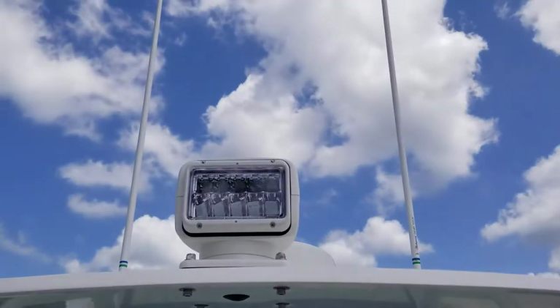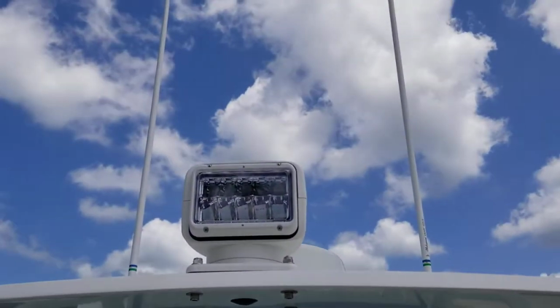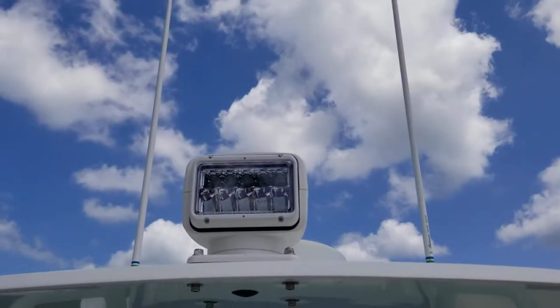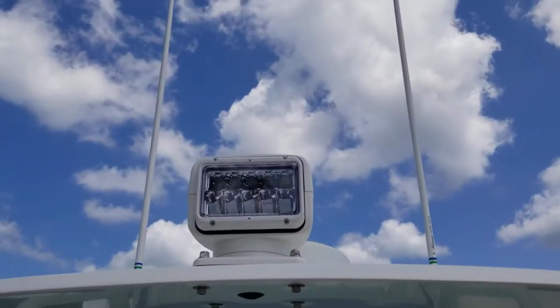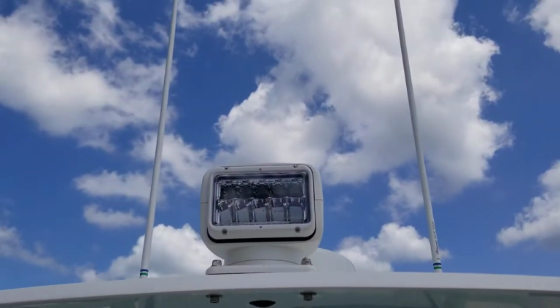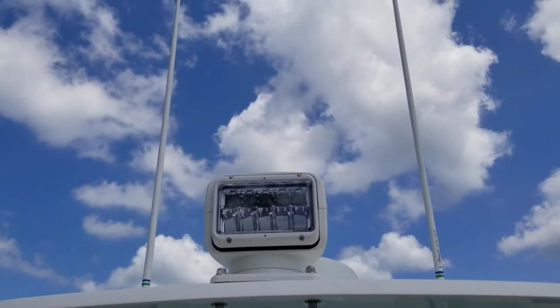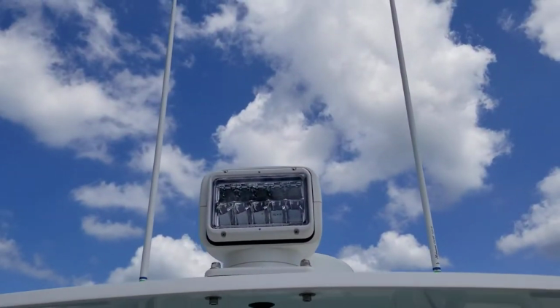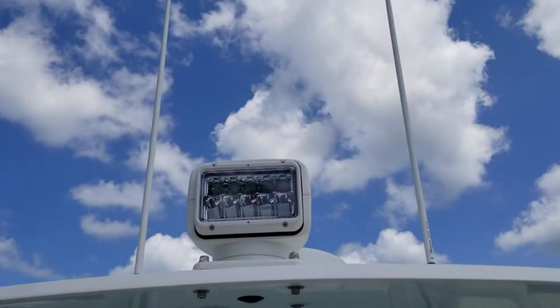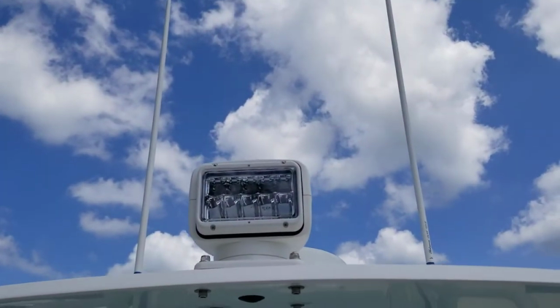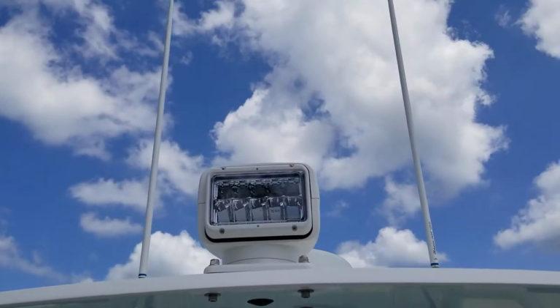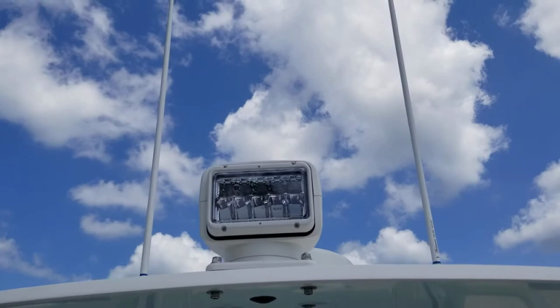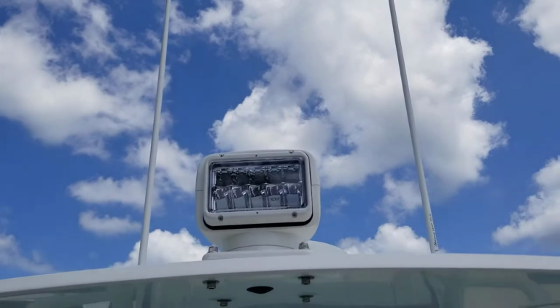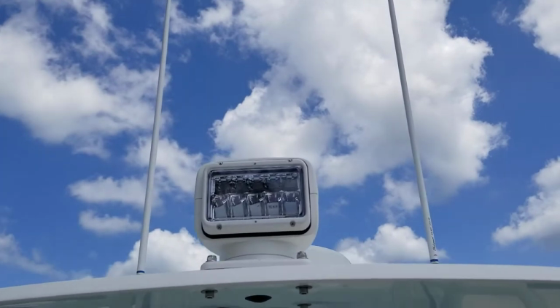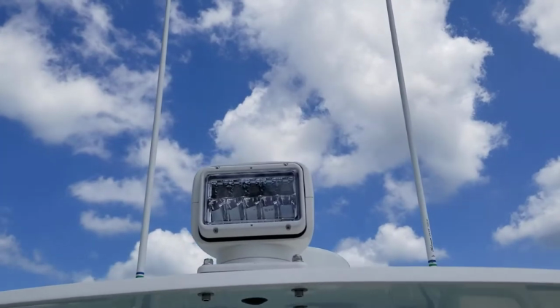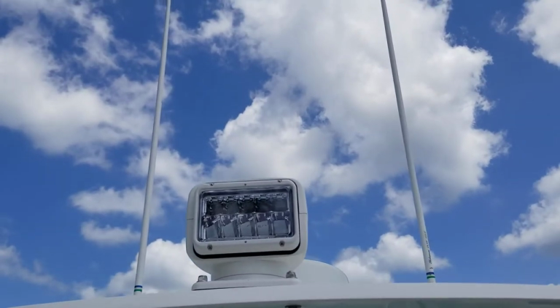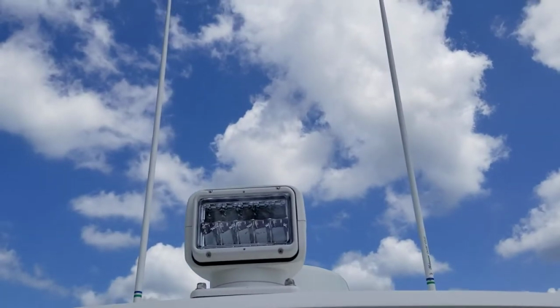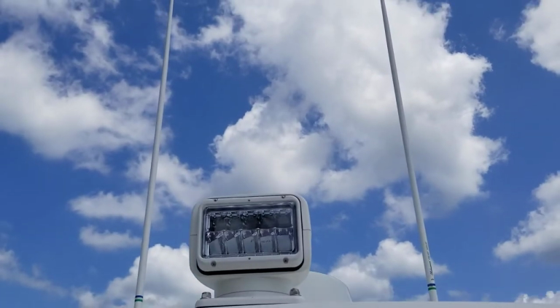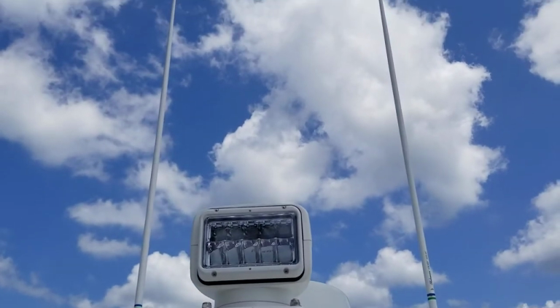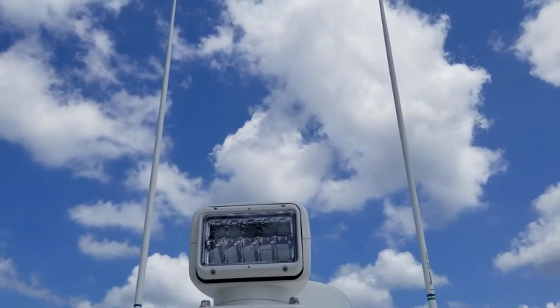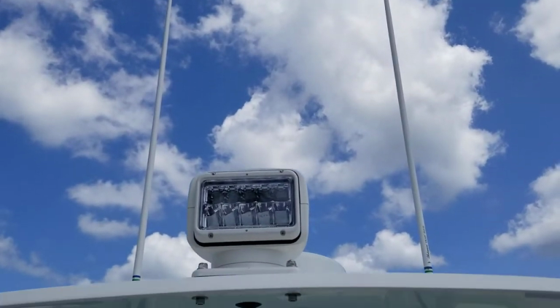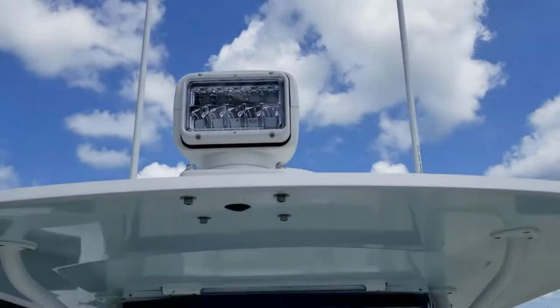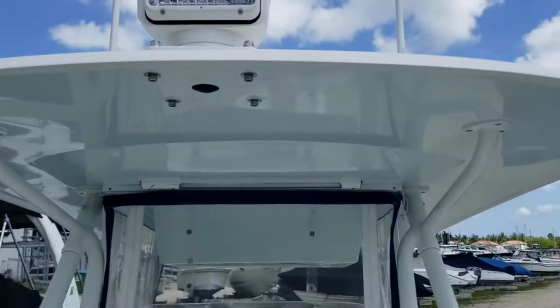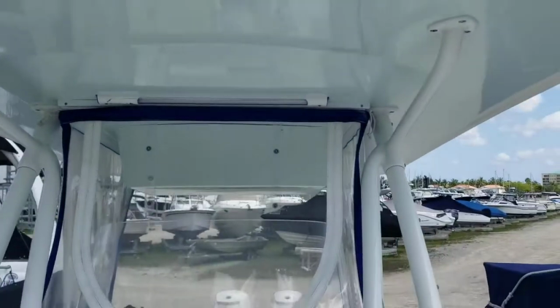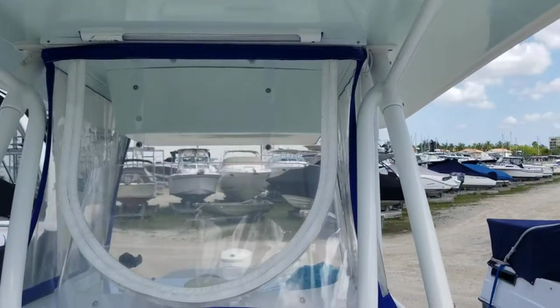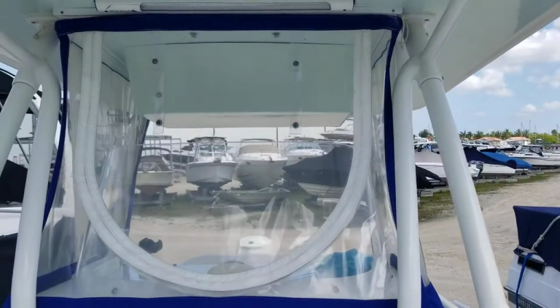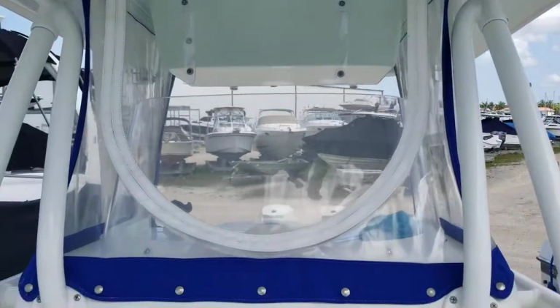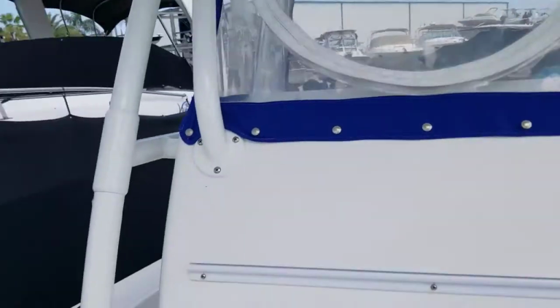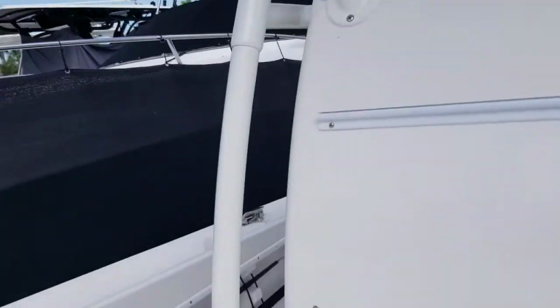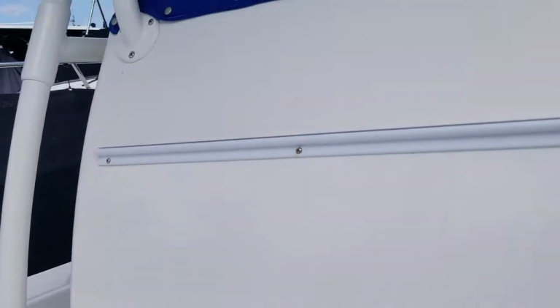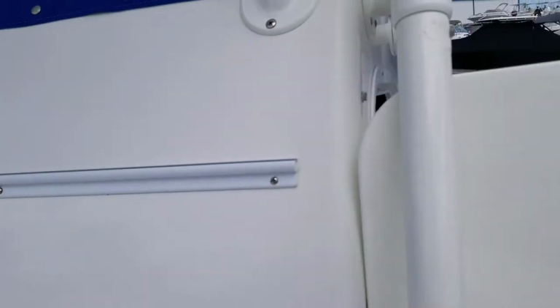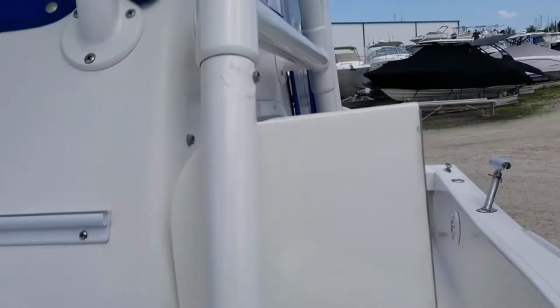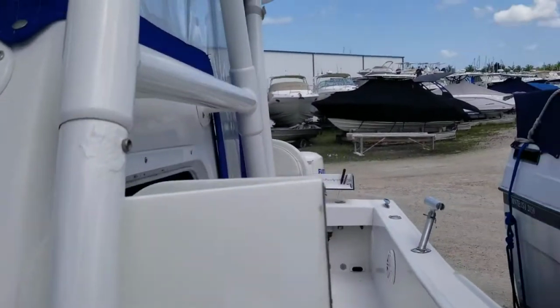Everything's doubled up. I've got twin GPS and sounders. I've got twin aerials up there — the highest performance stuff we can get.